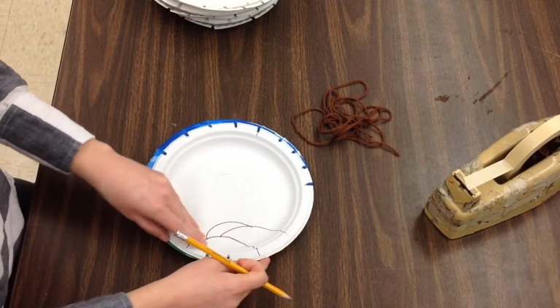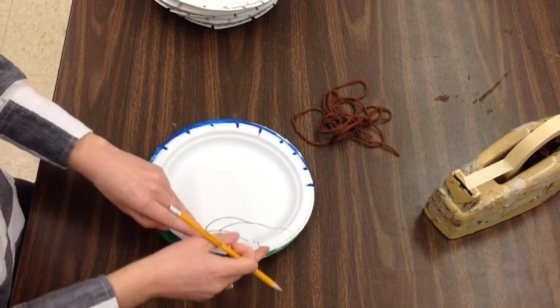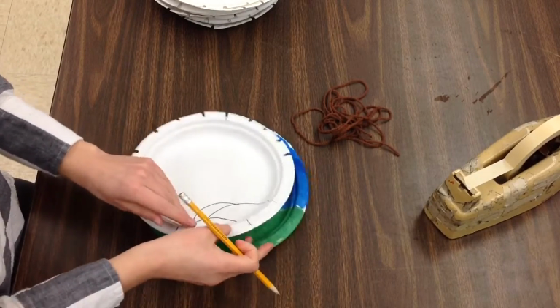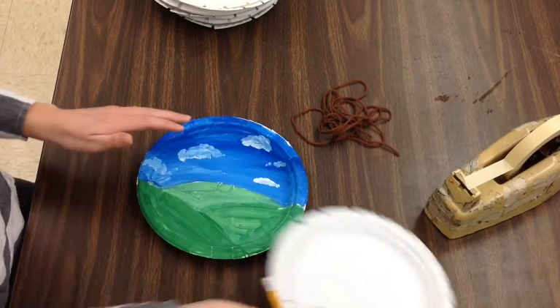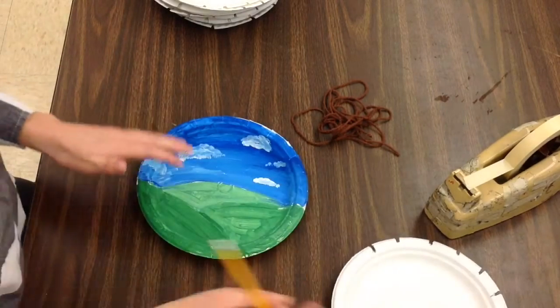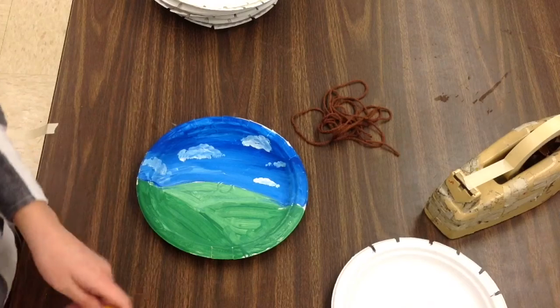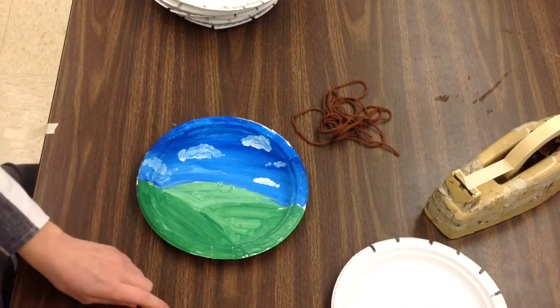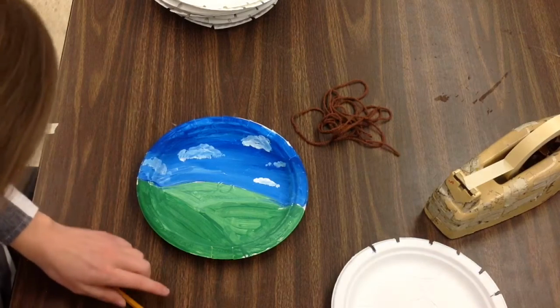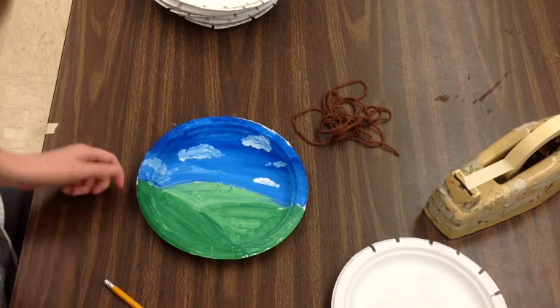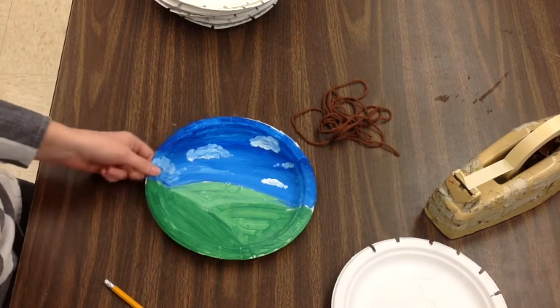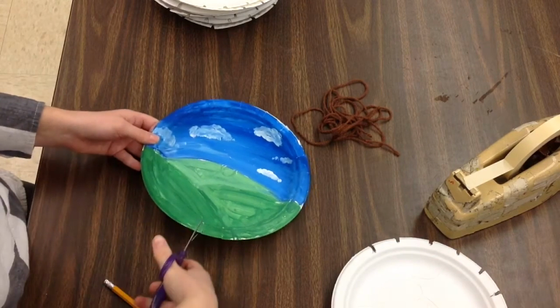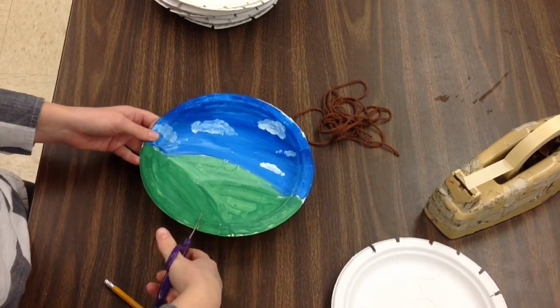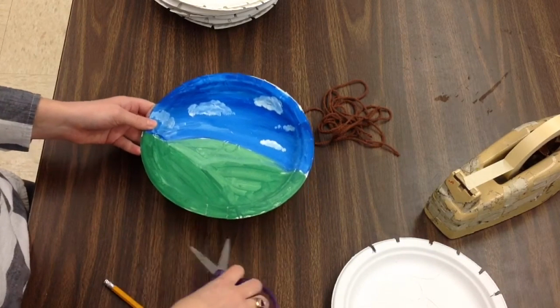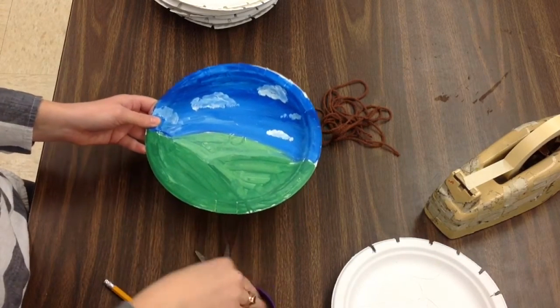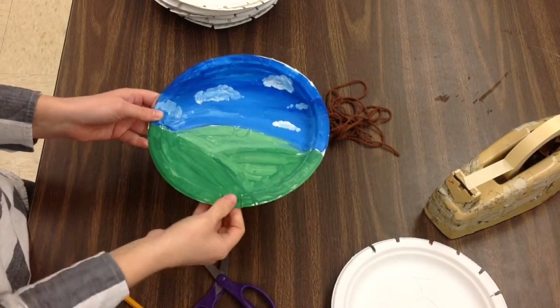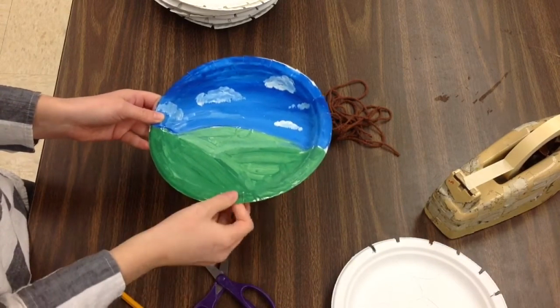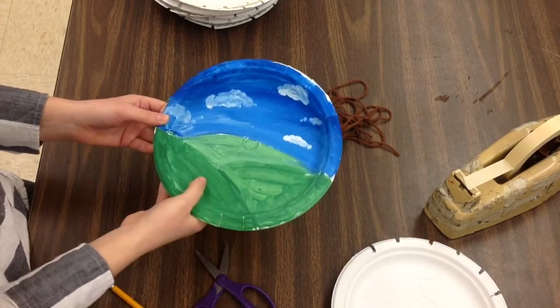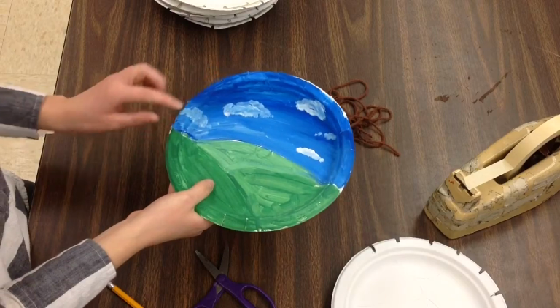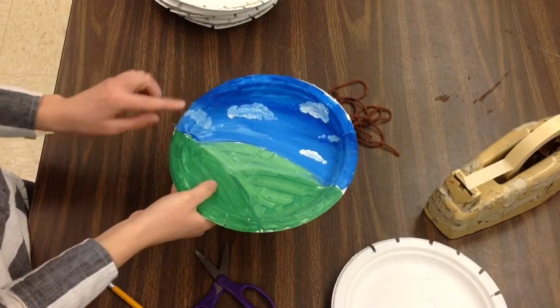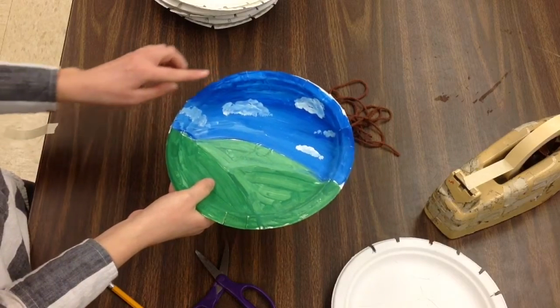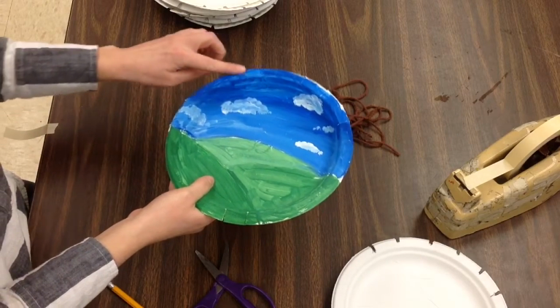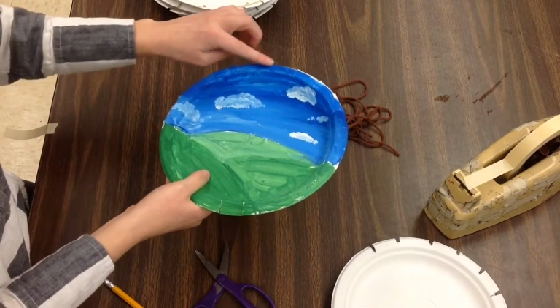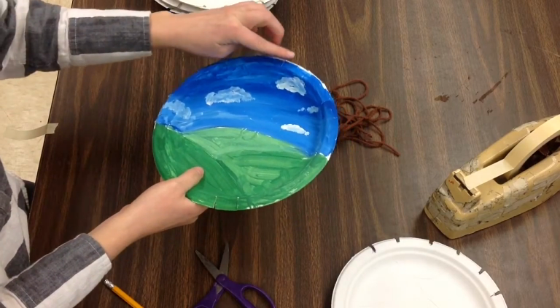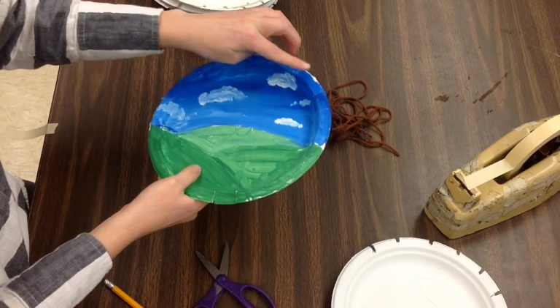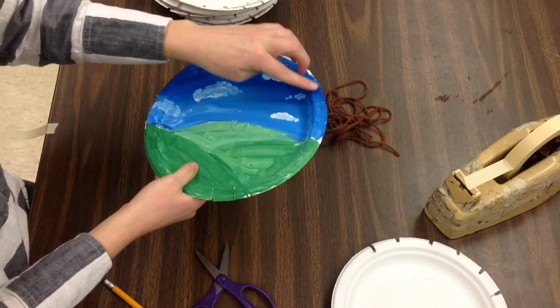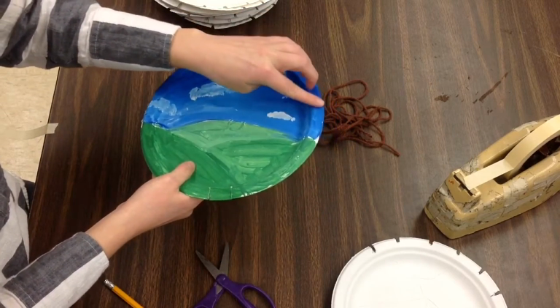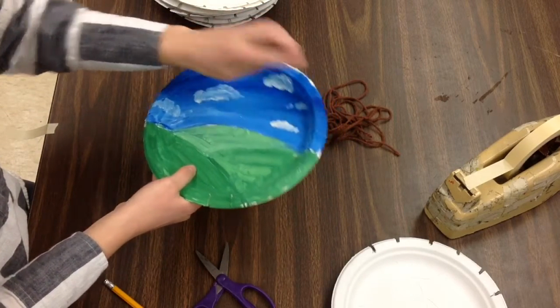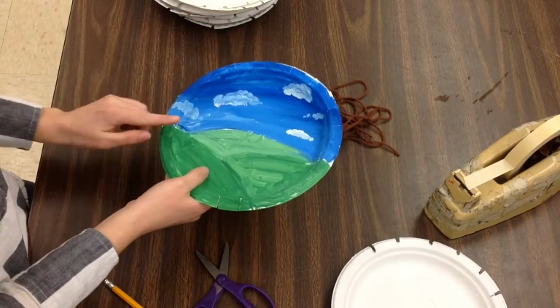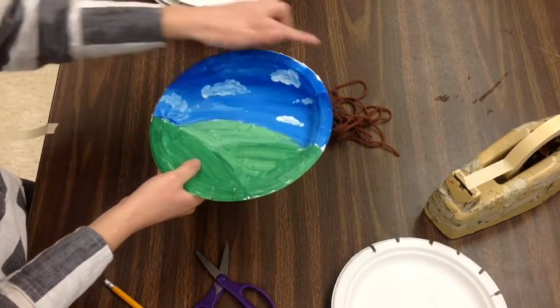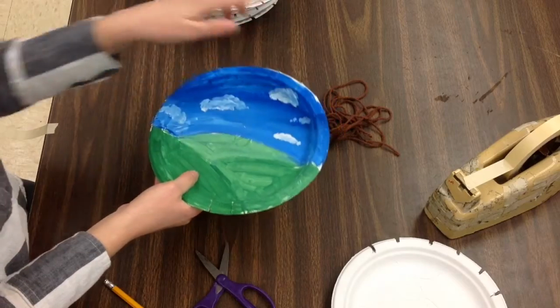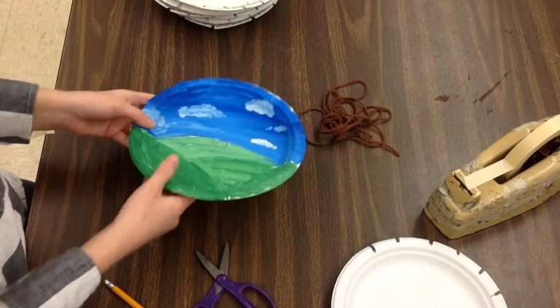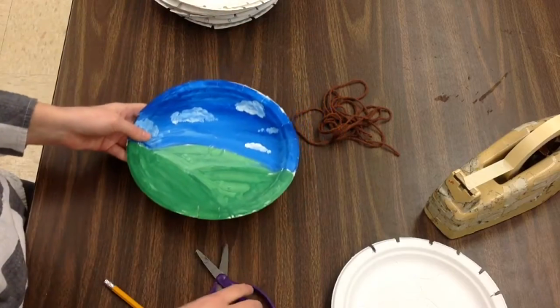When I take that off, I'm going to go through and cut with the scissors at each of those notches. So I should have two at the bottom and then 1, 2, 3, 4, 5, 6, 7, 8, 9, 10 going up through the top of the sky.